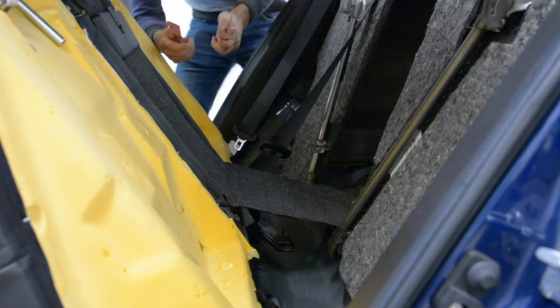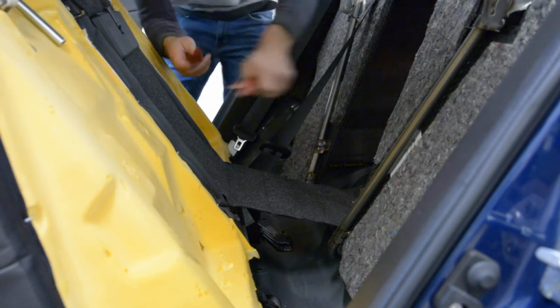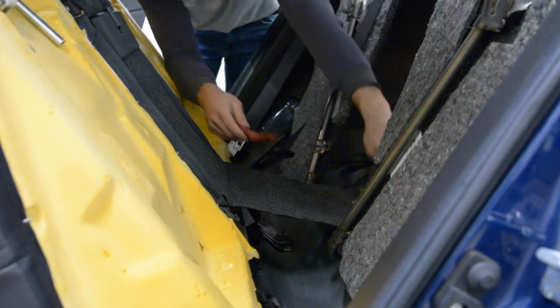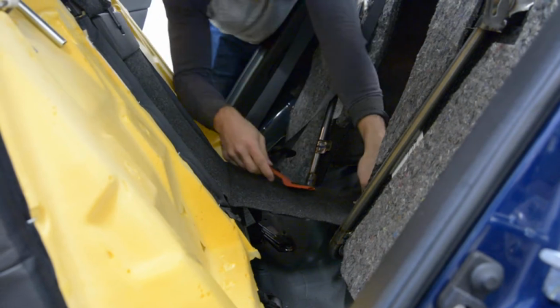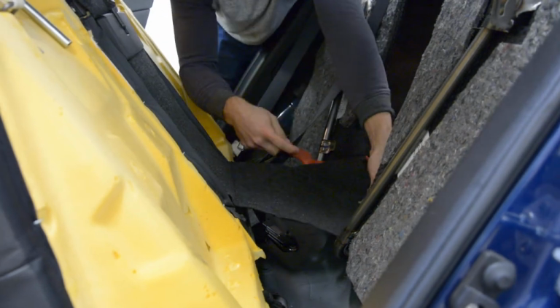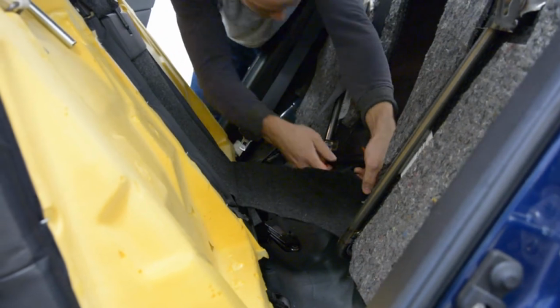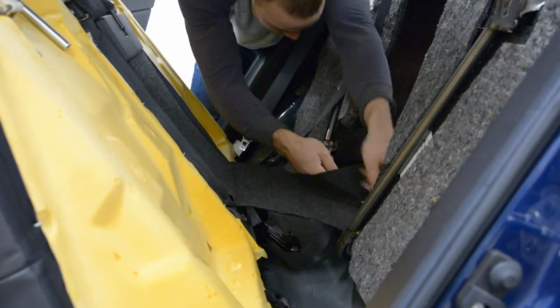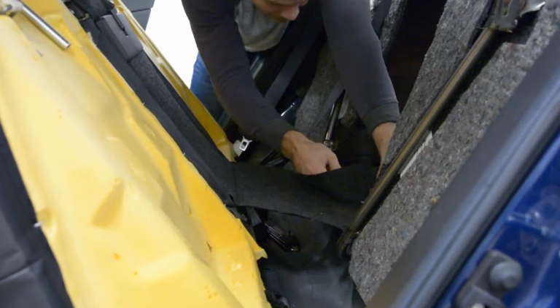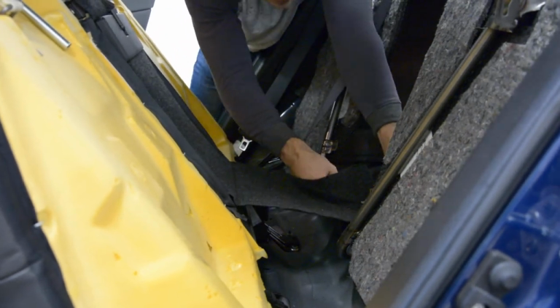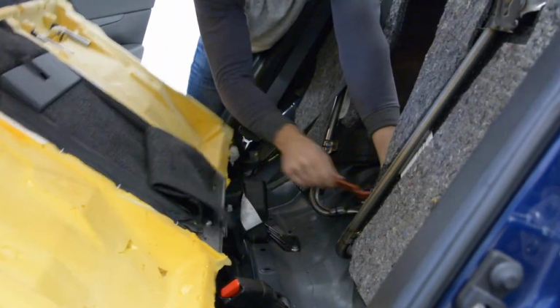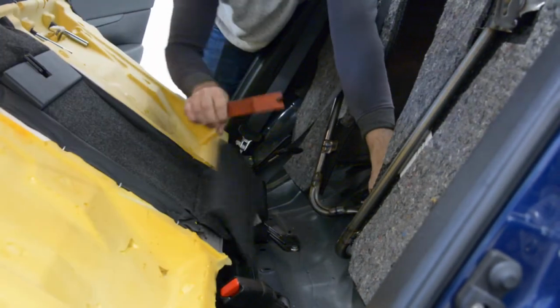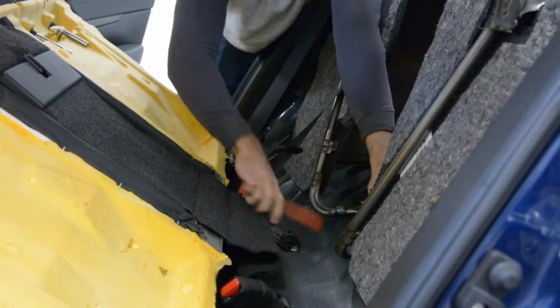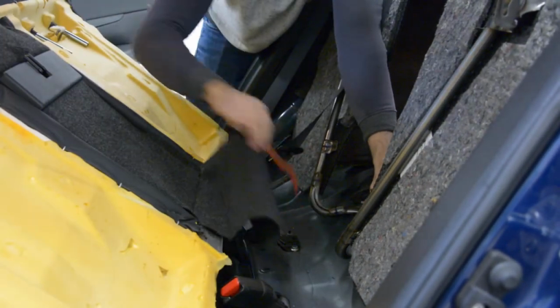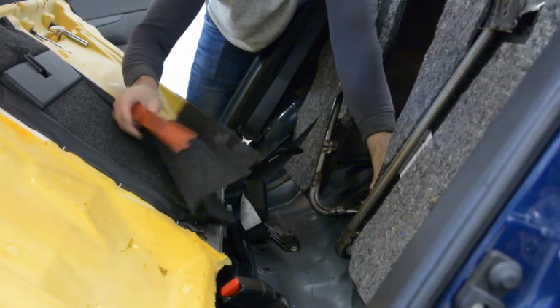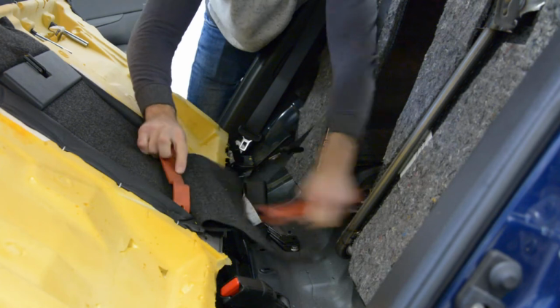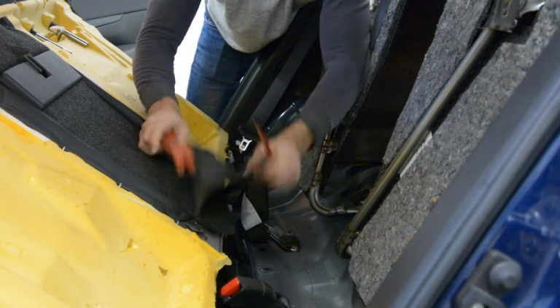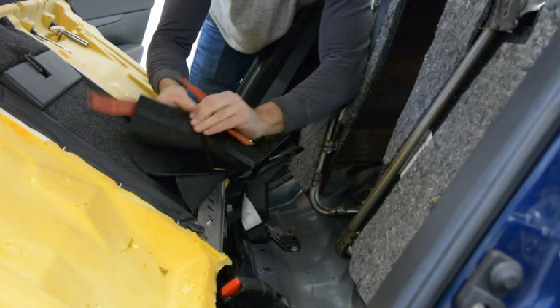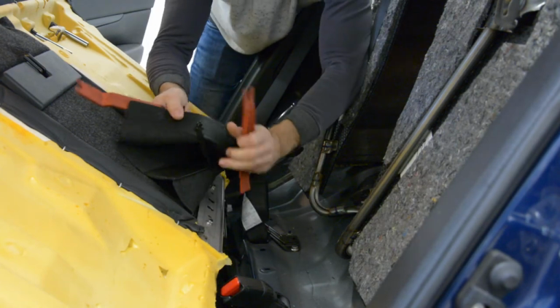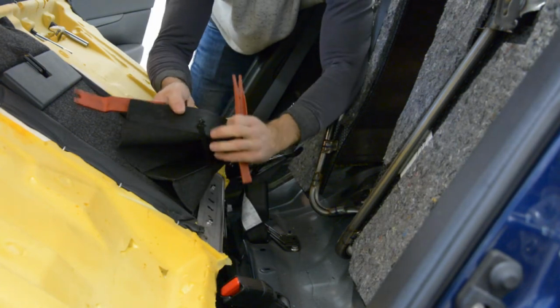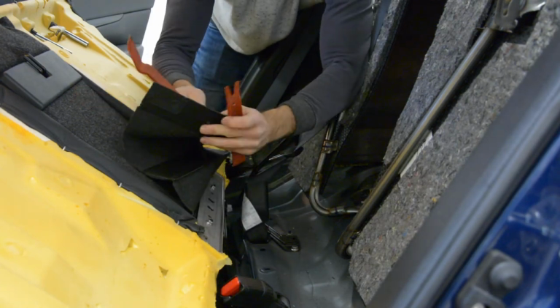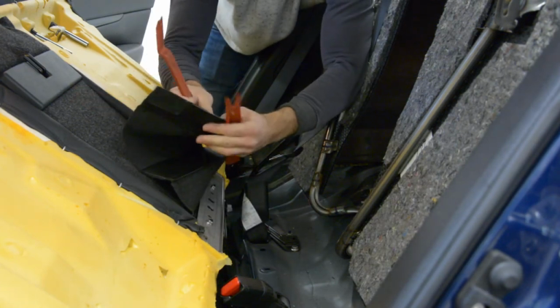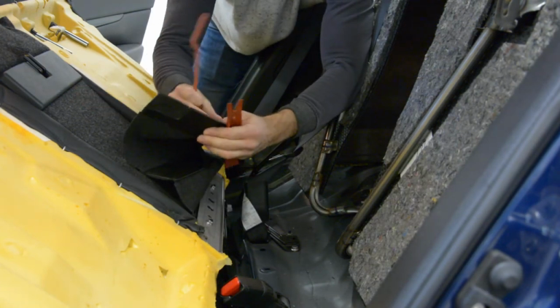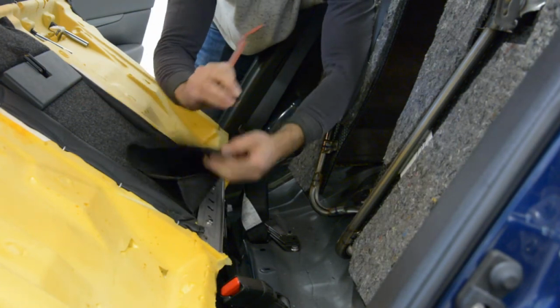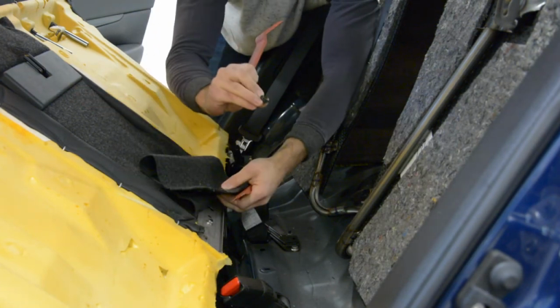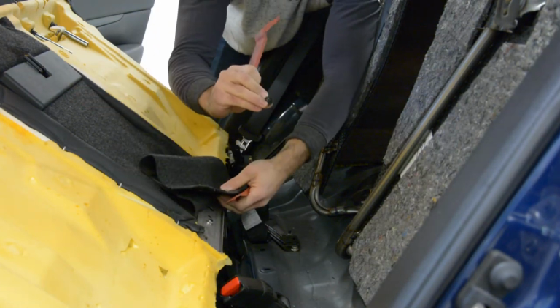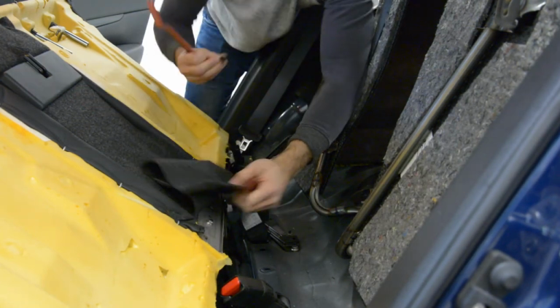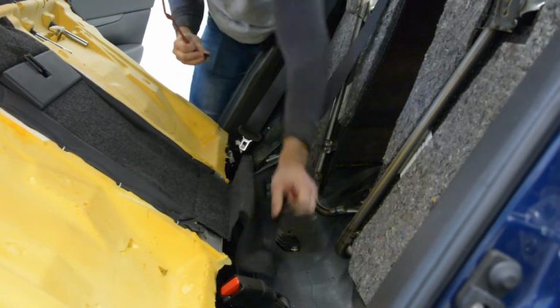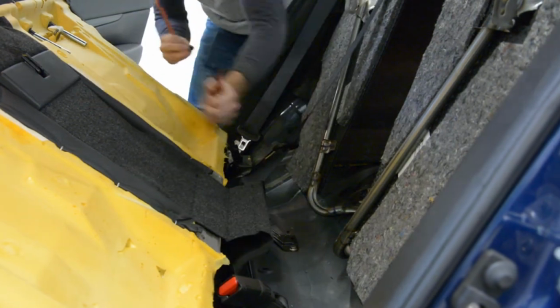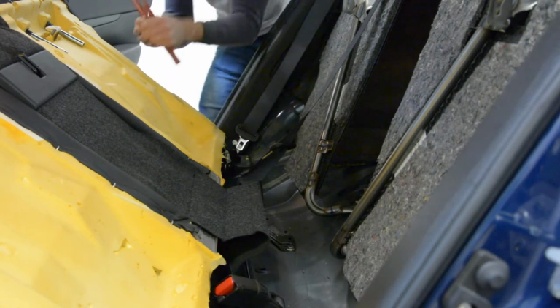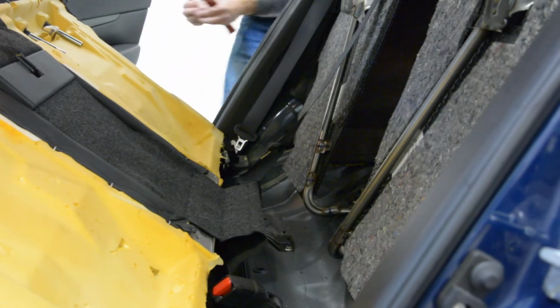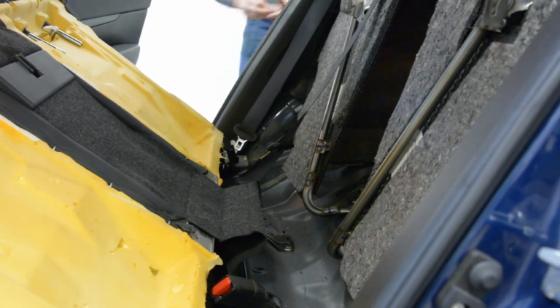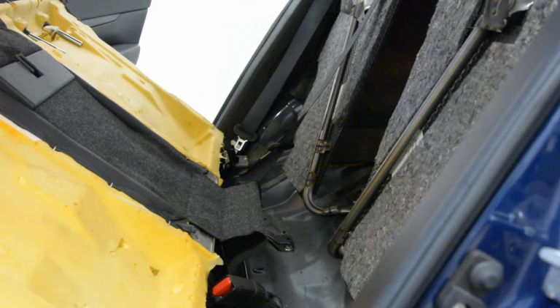Using the plastic removal tool — I can see it has one clip. After that you can take the back seat out.